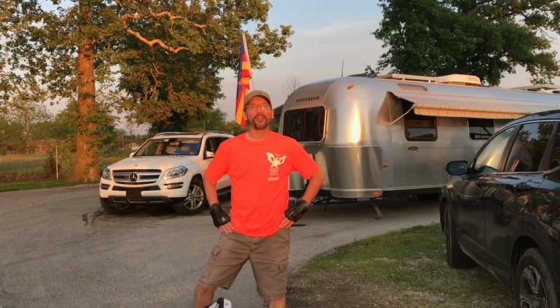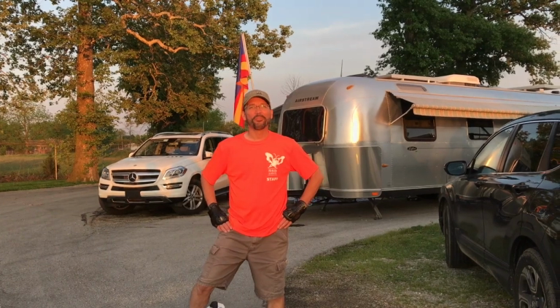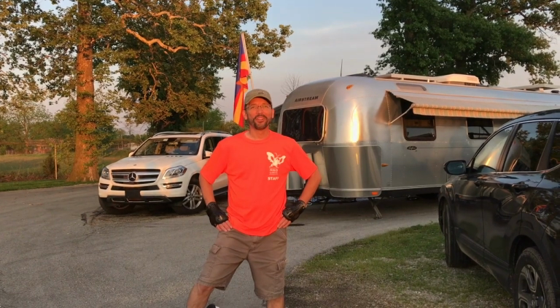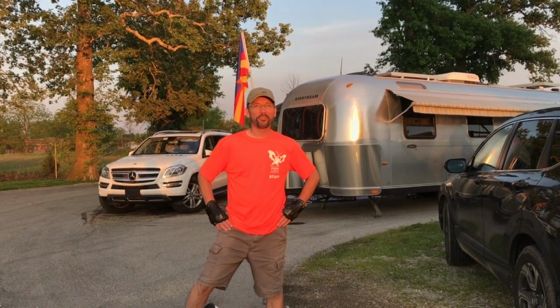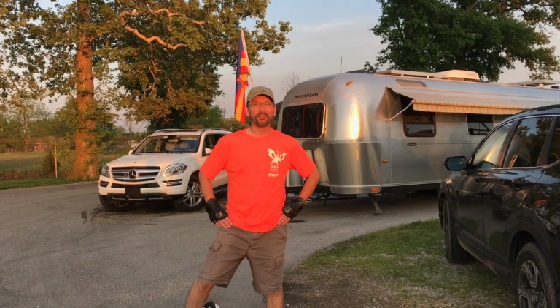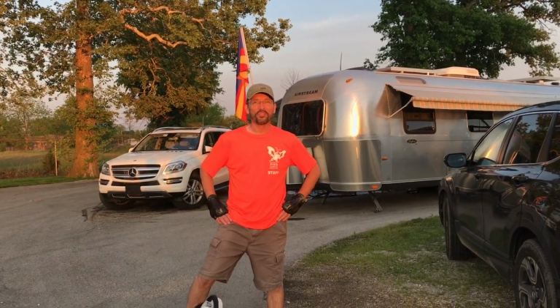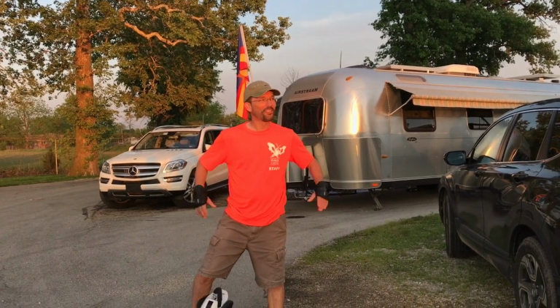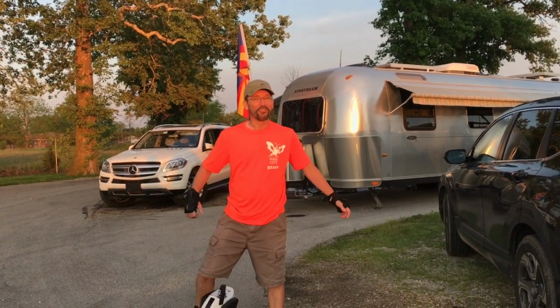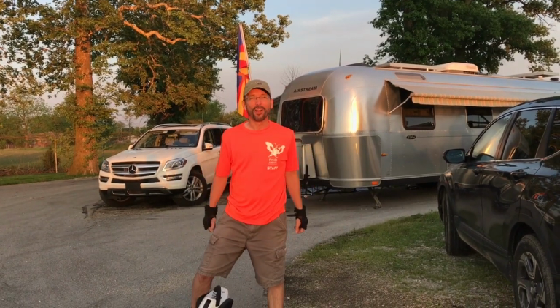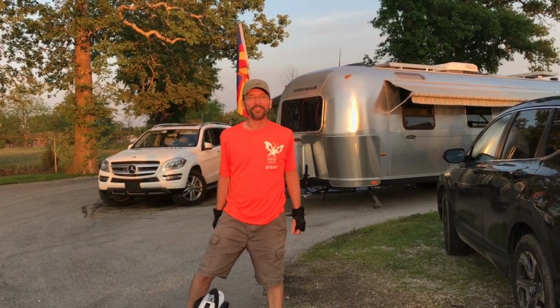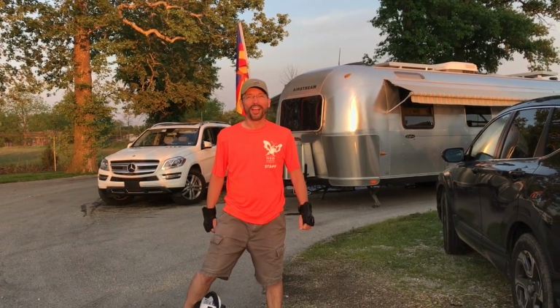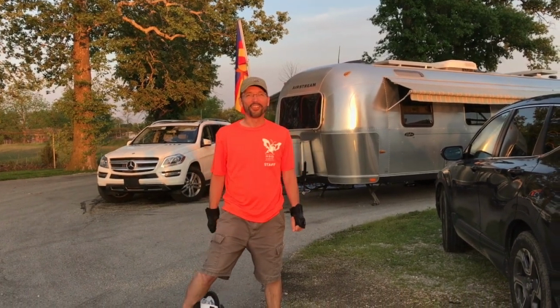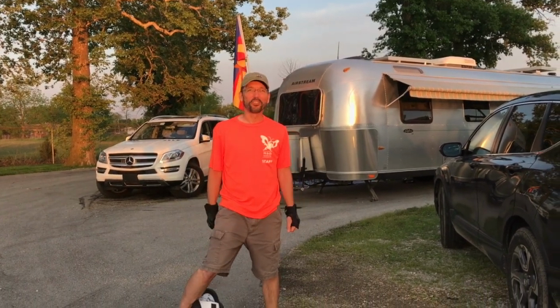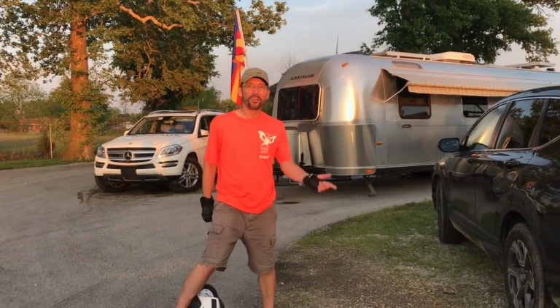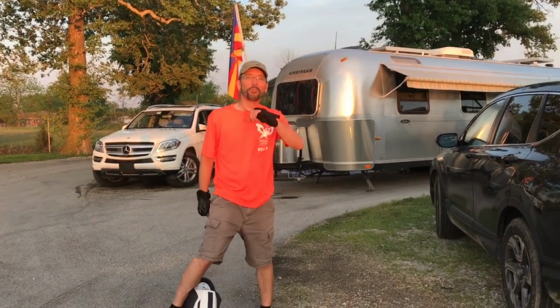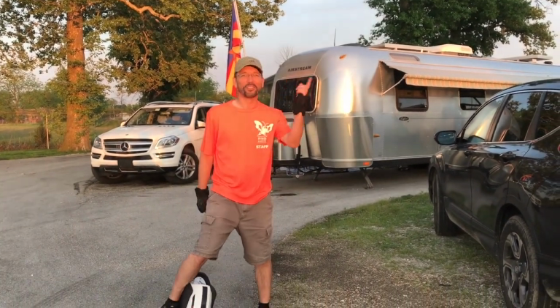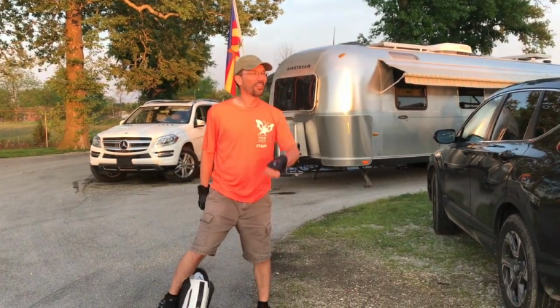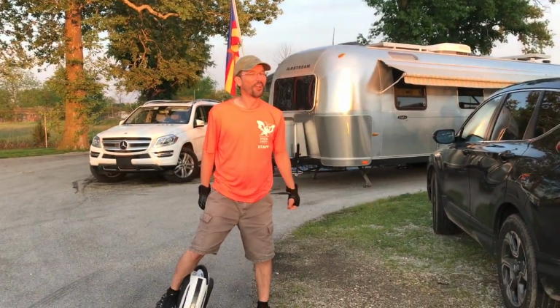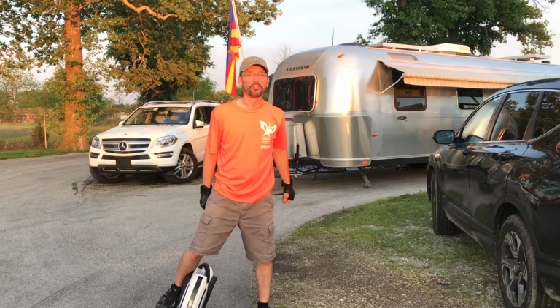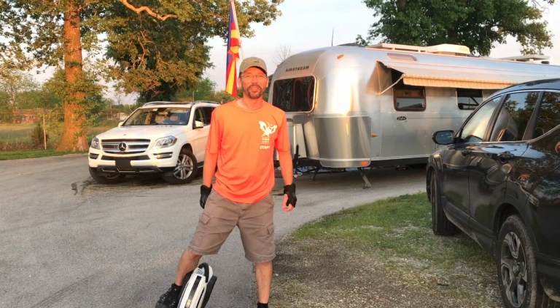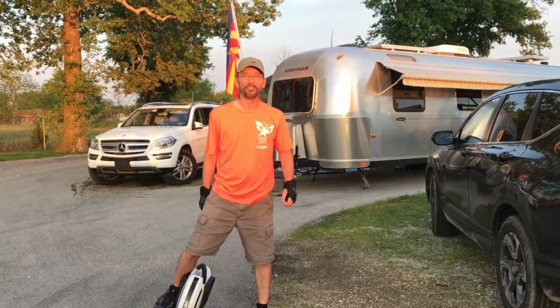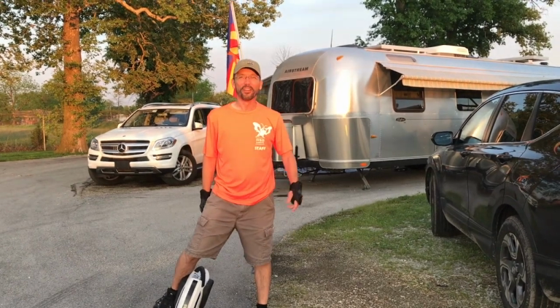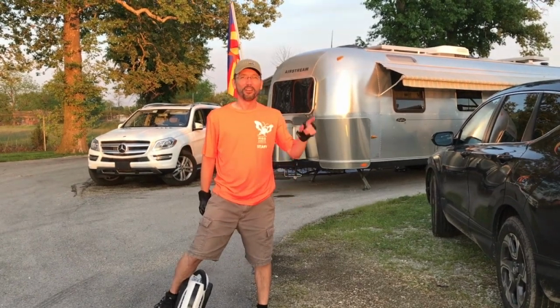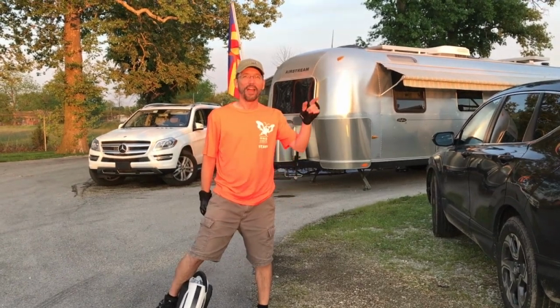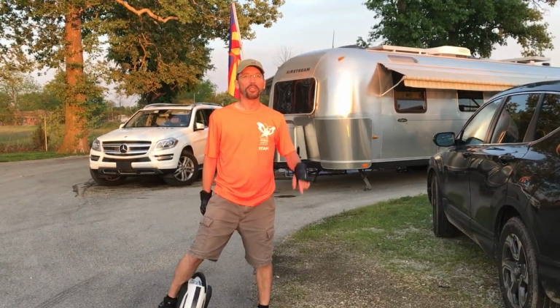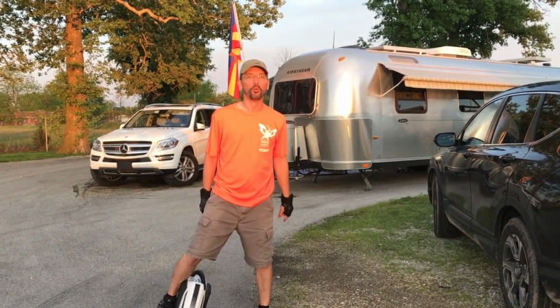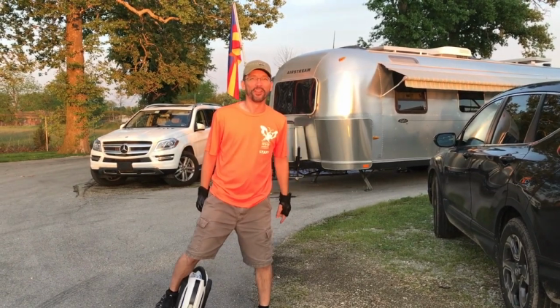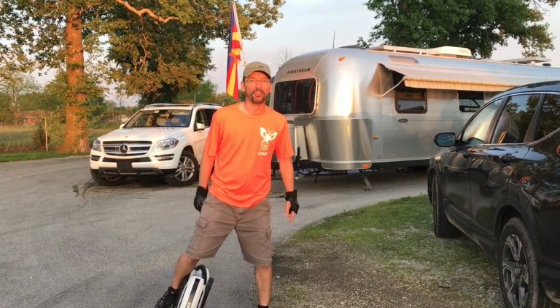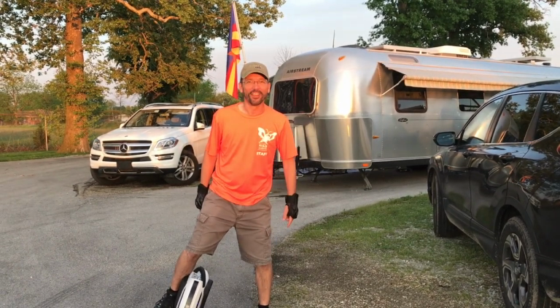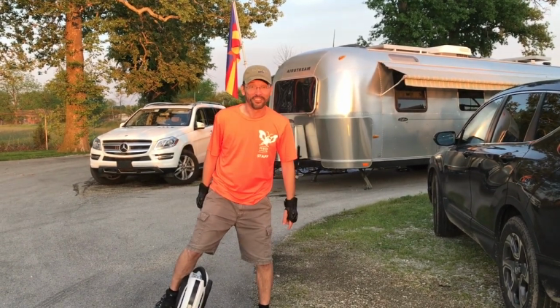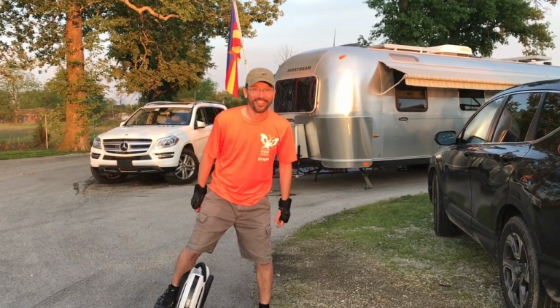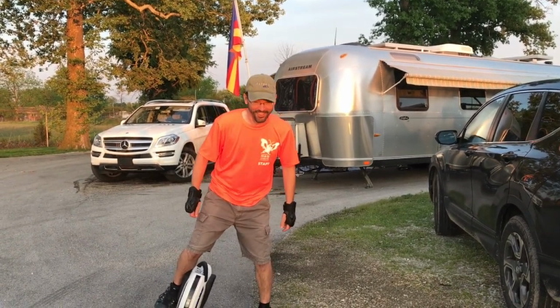We're at Airstream in Jackson Center, Ohio, guys, and I thought you'd want to see what it looks like around here. So we're going to give you a factory tour on the unicycles. Let's go.